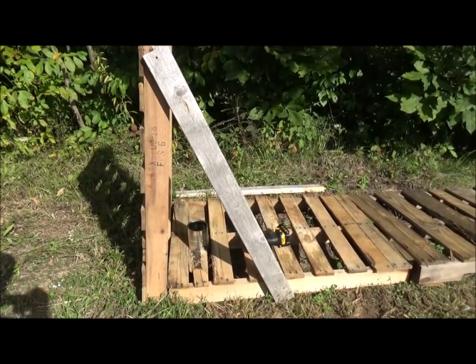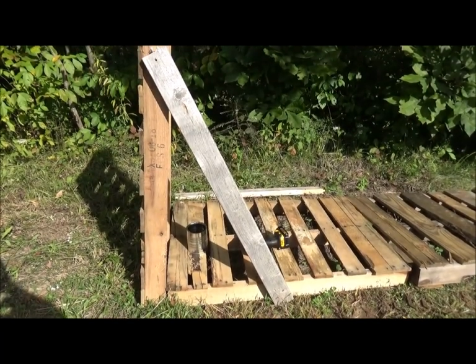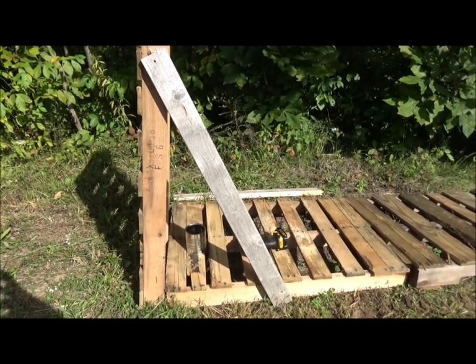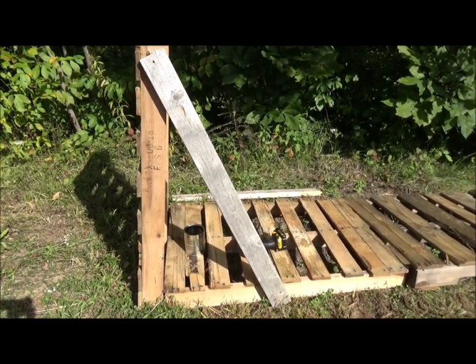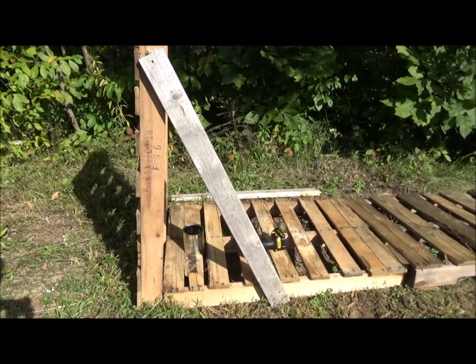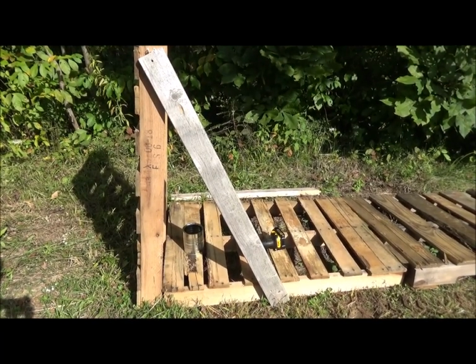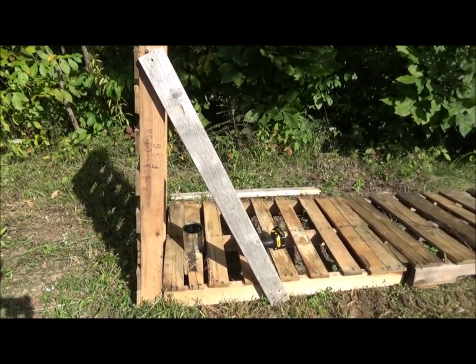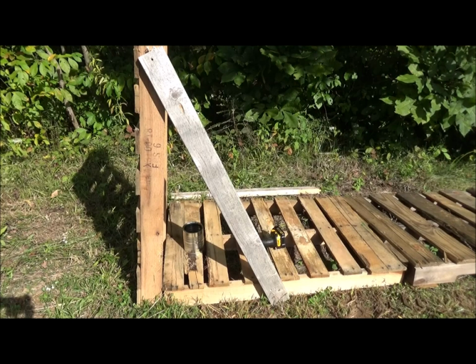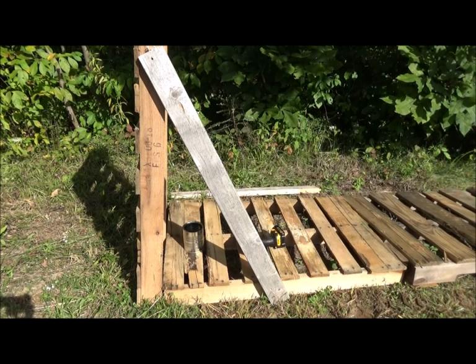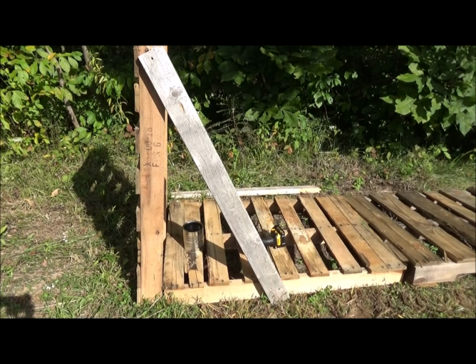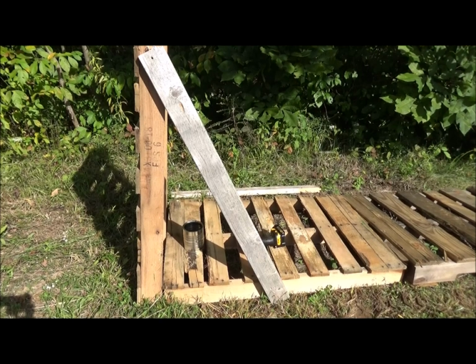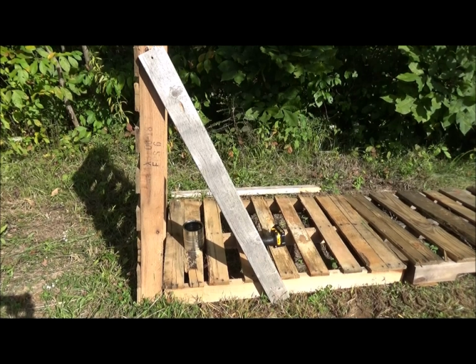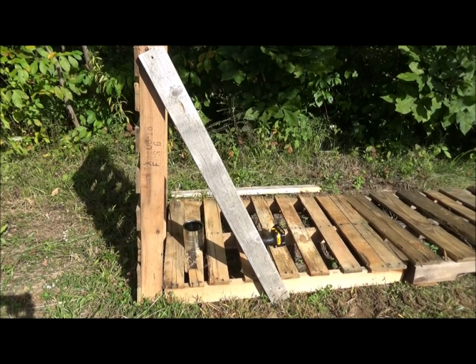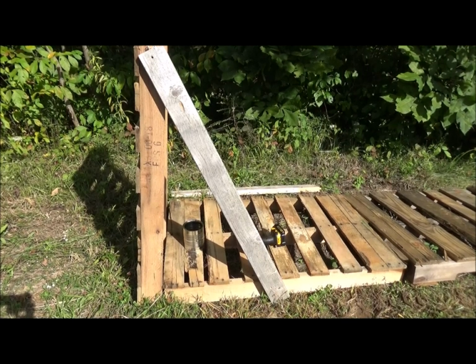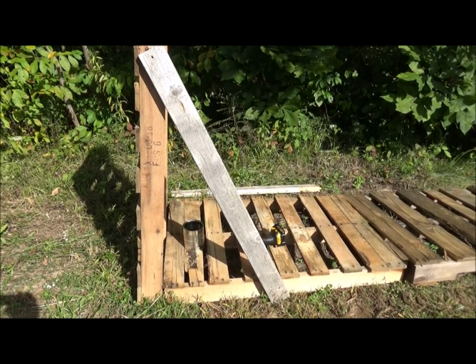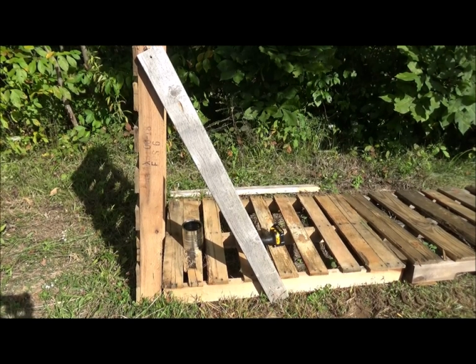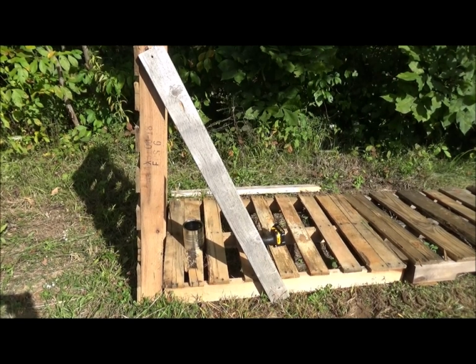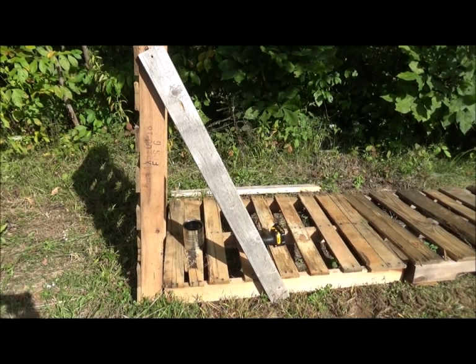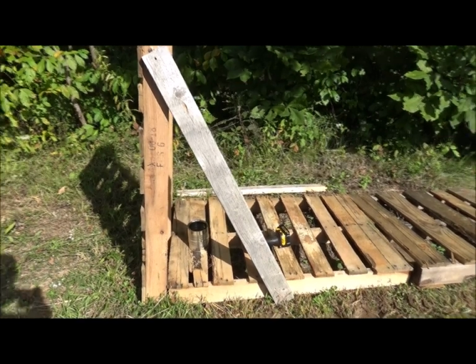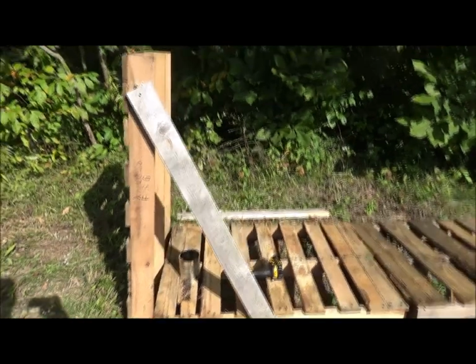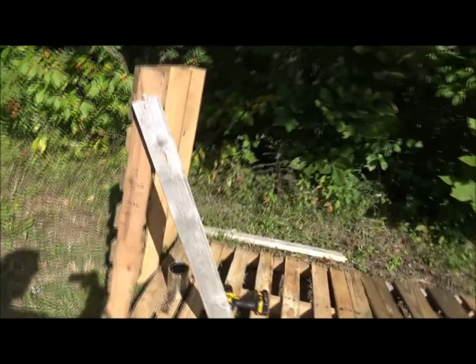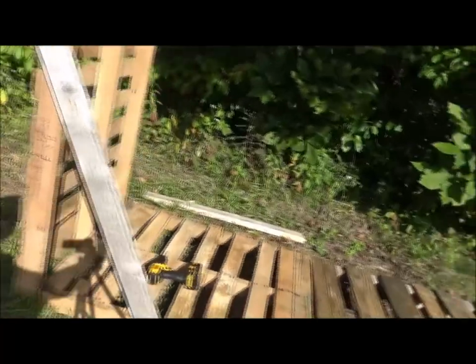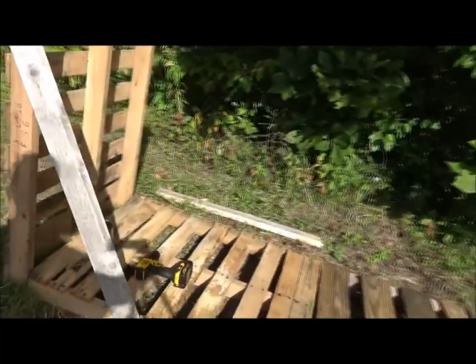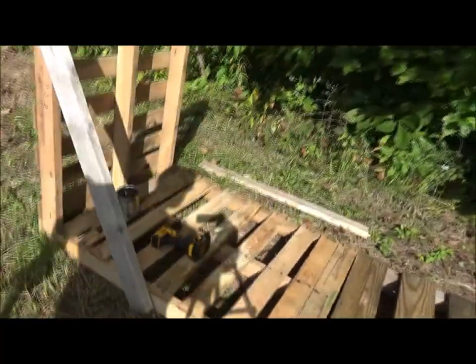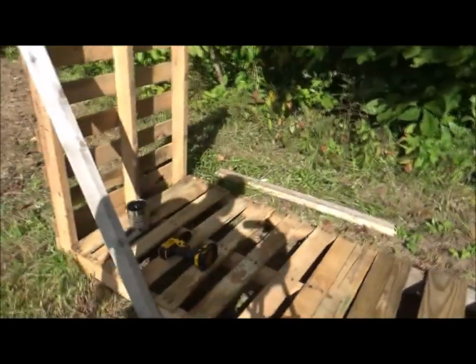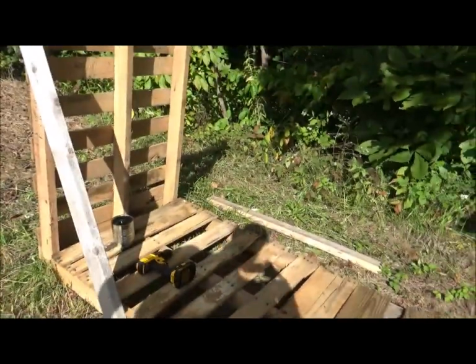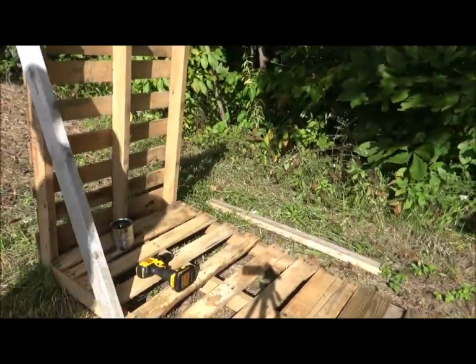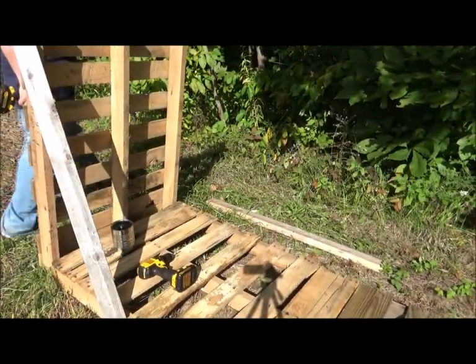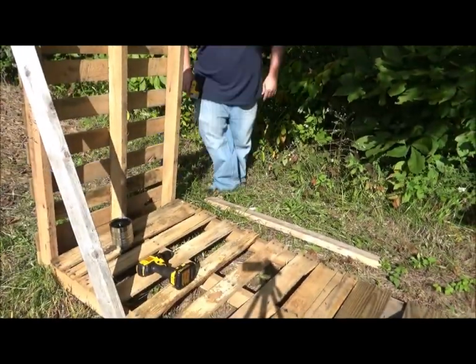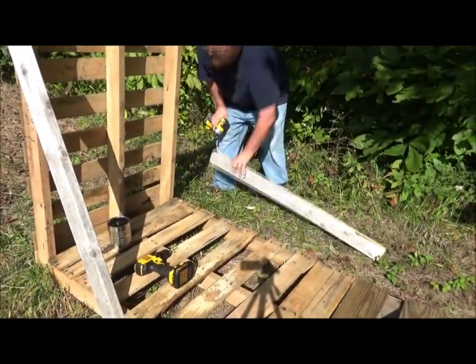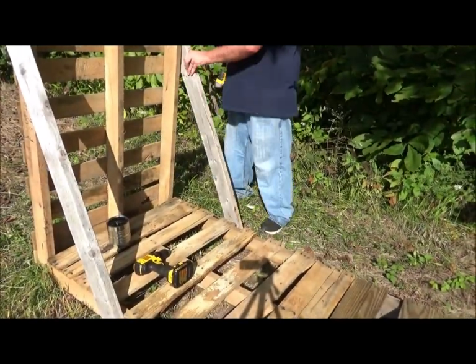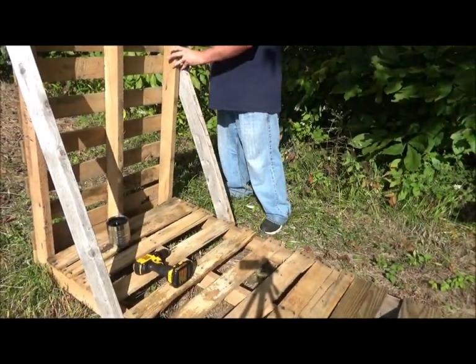As you can see, it's not the greatest, but what I'm doing it for, it'll get the job done. Going to work on that other side now.